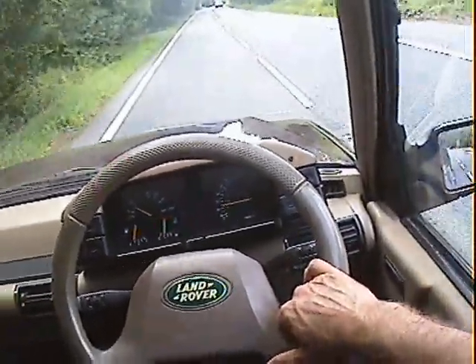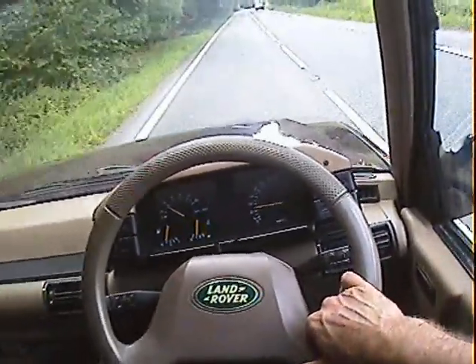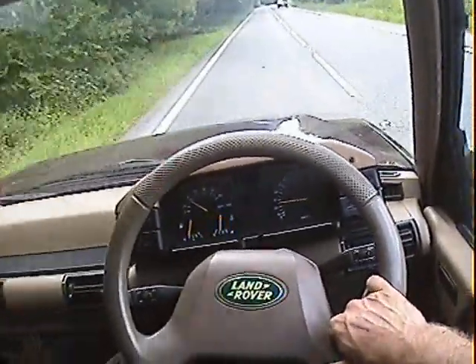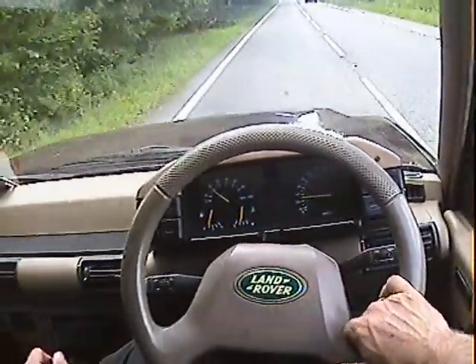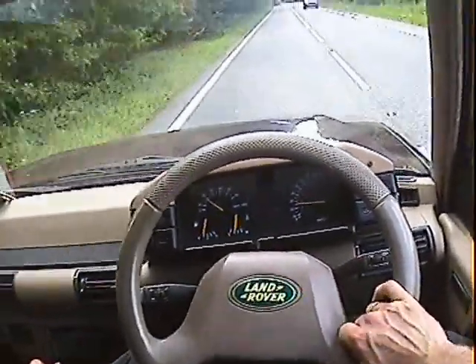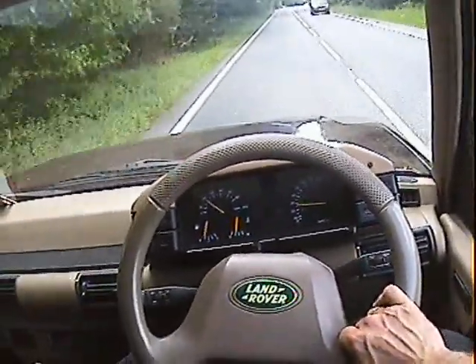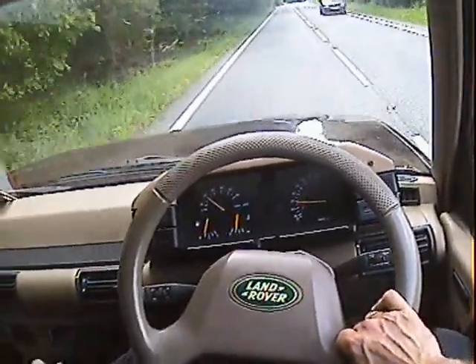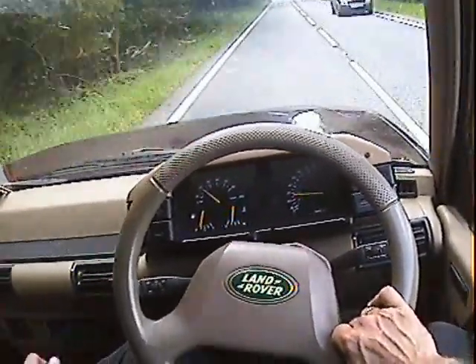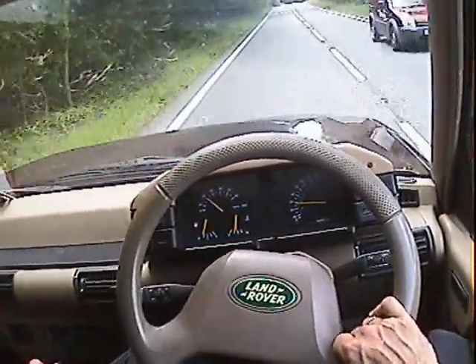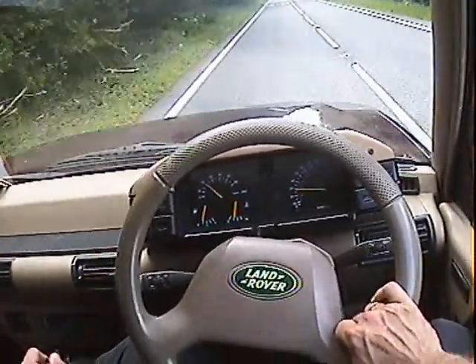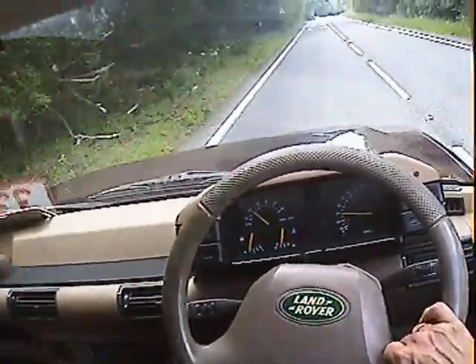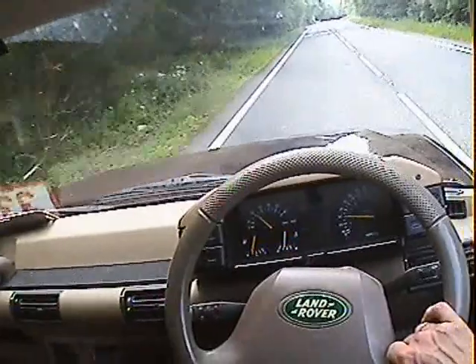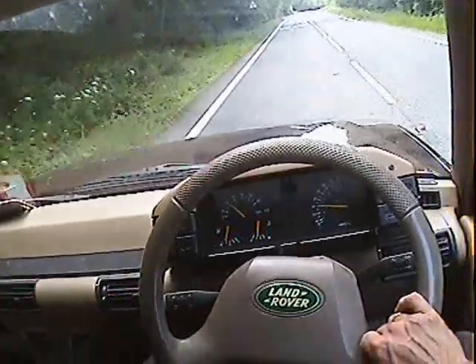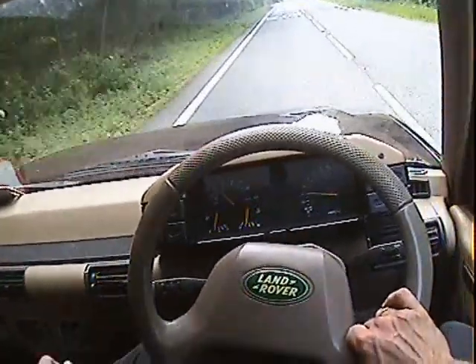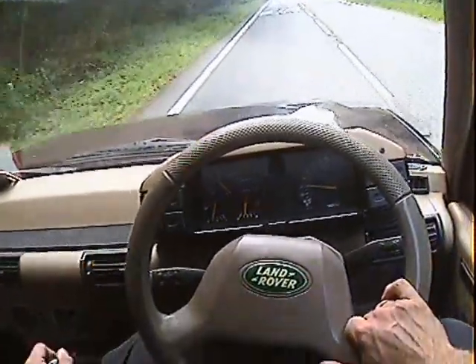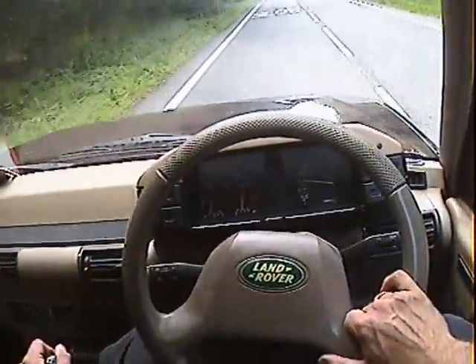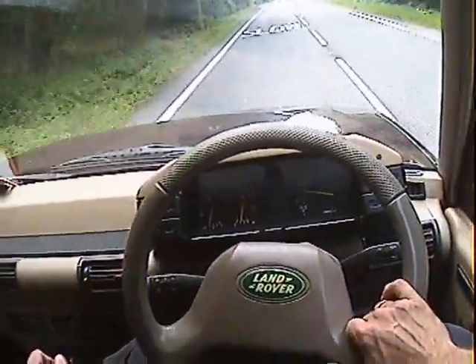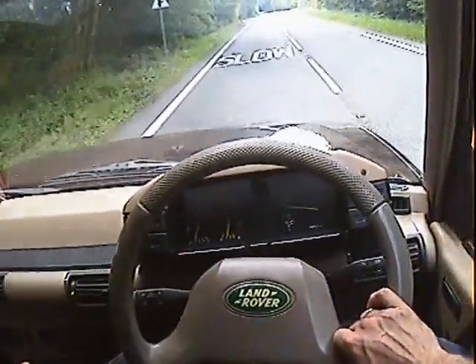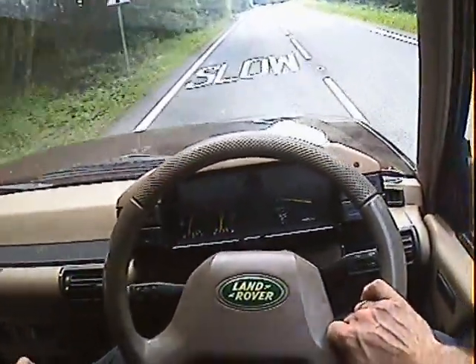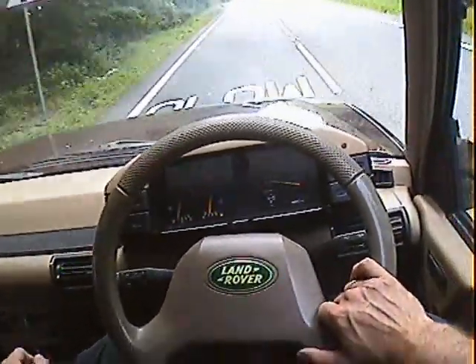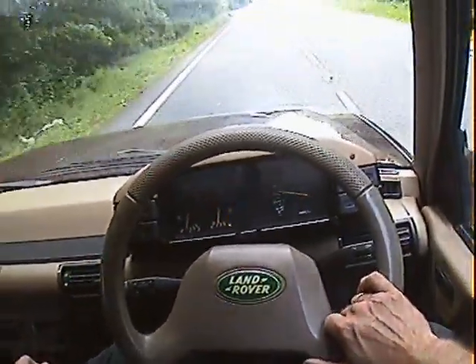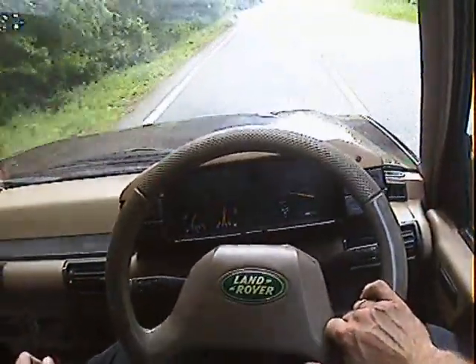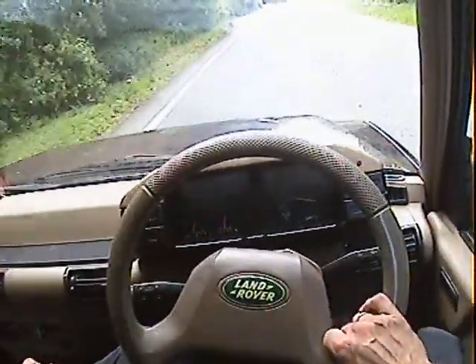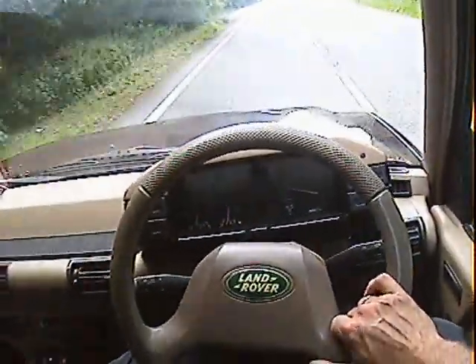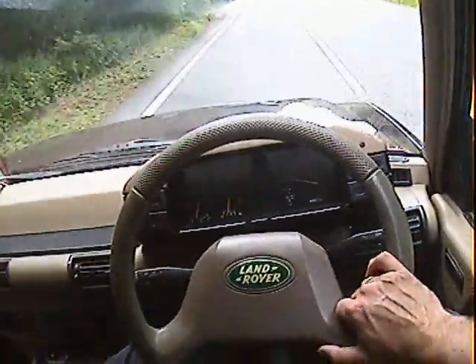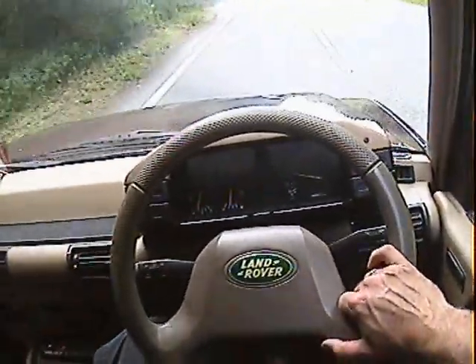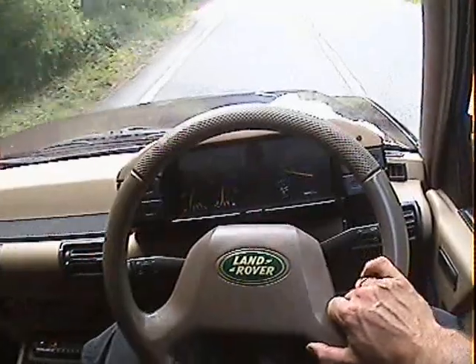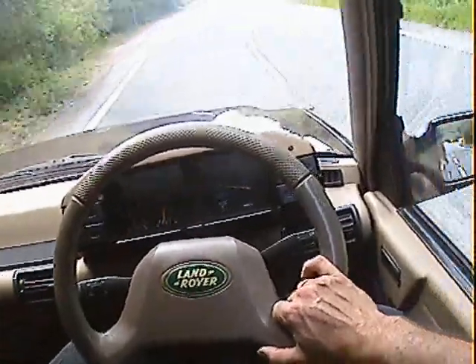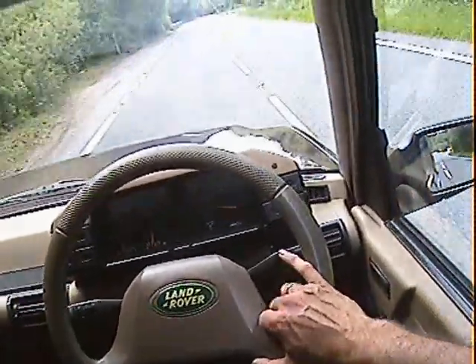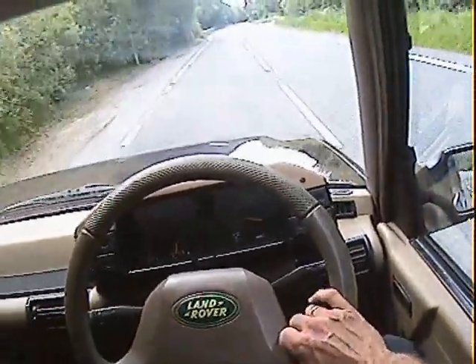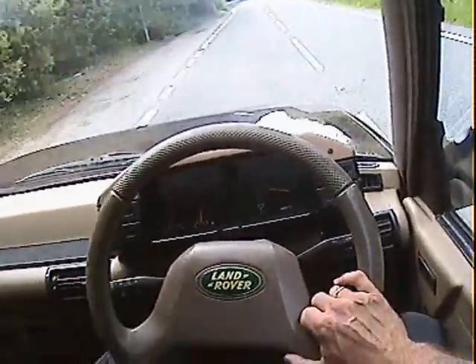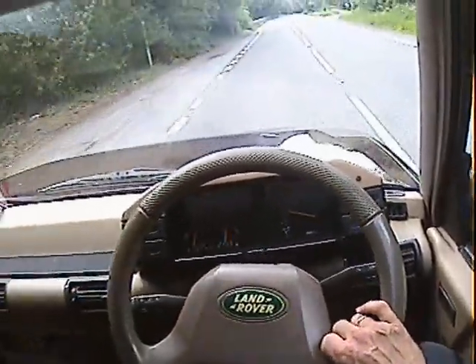Starts on the button, no misfiring, hesitancy or overheating even though it's a really hot day today. Temperature gauge sits just on the halfway point, really nice engine on it, not smoky.